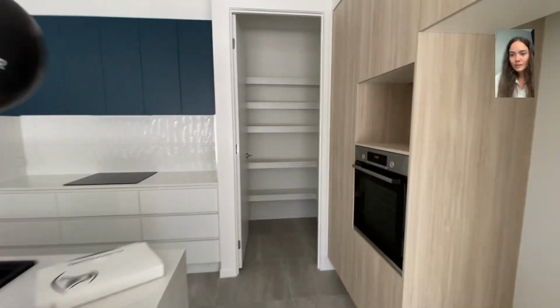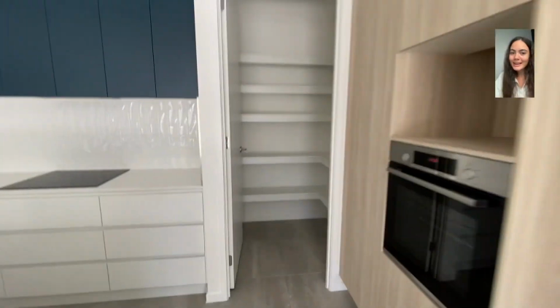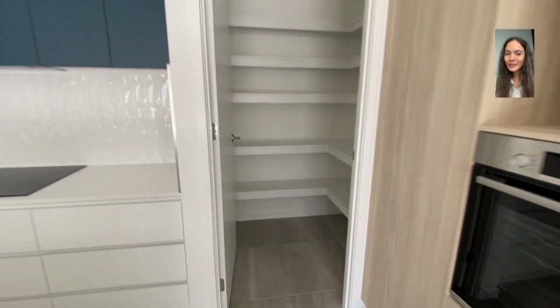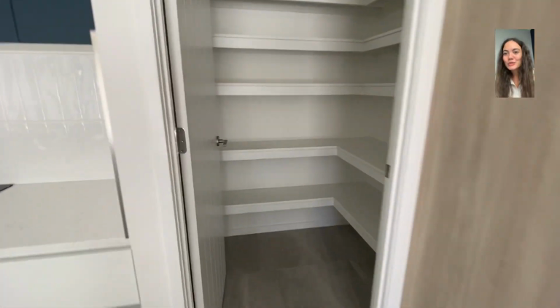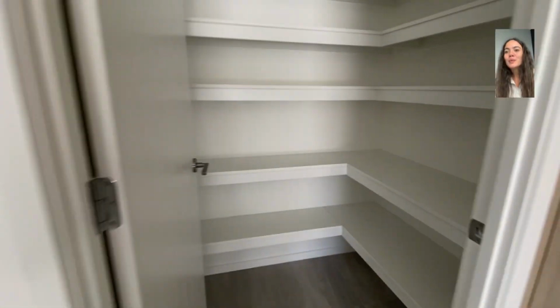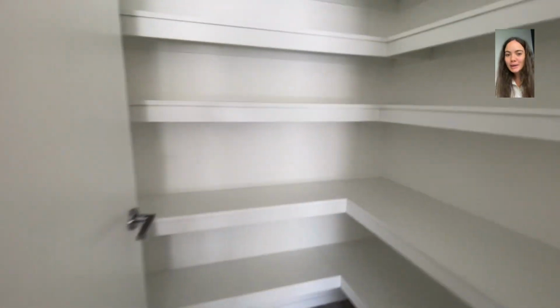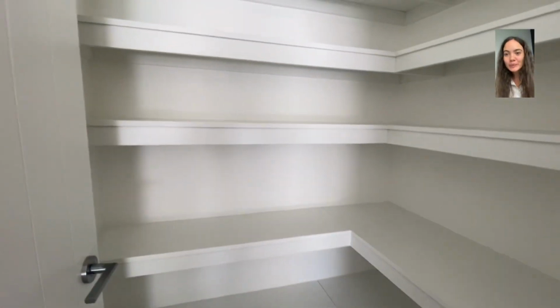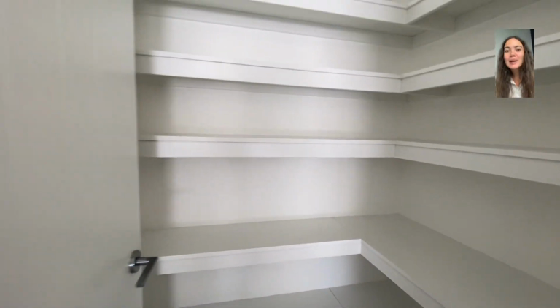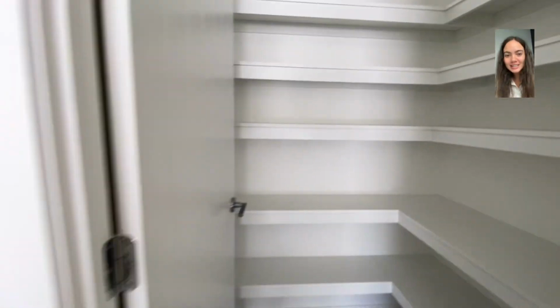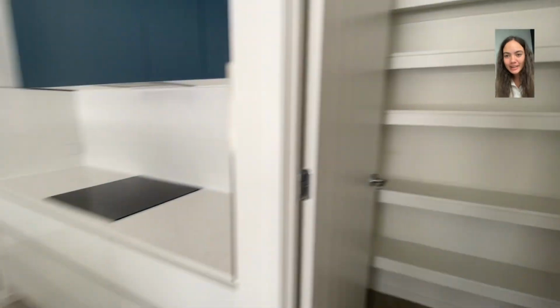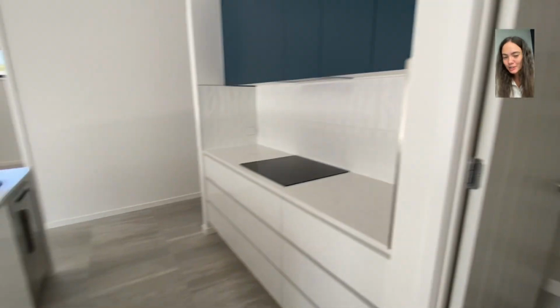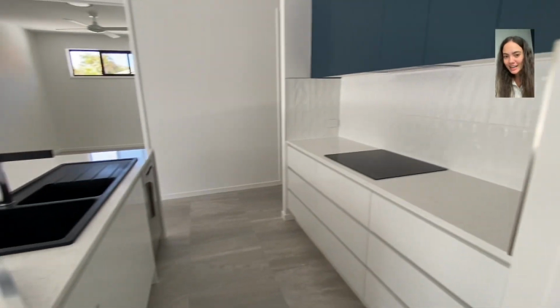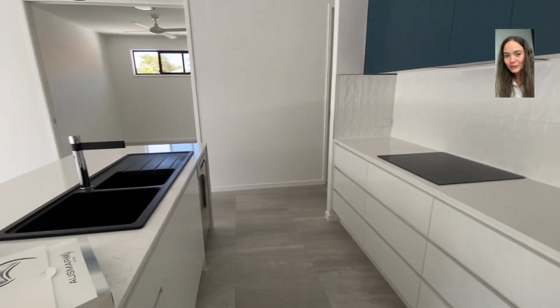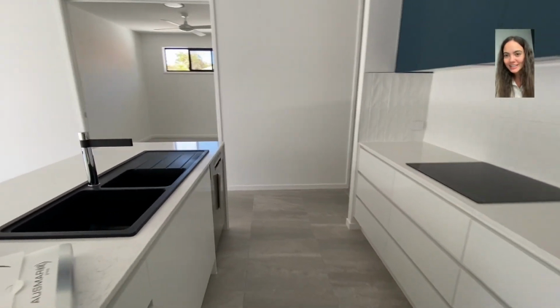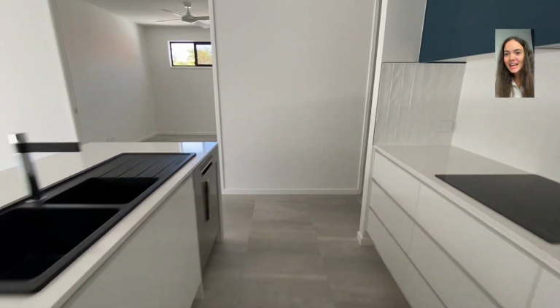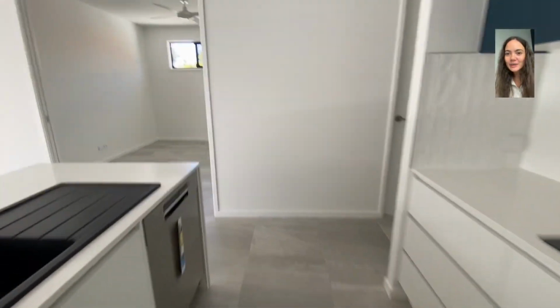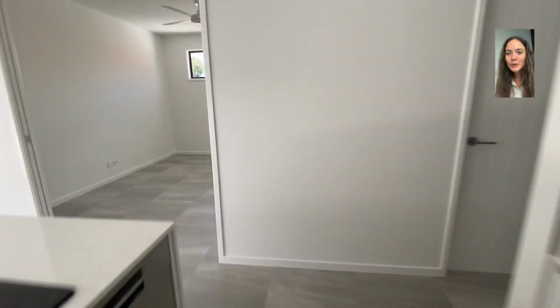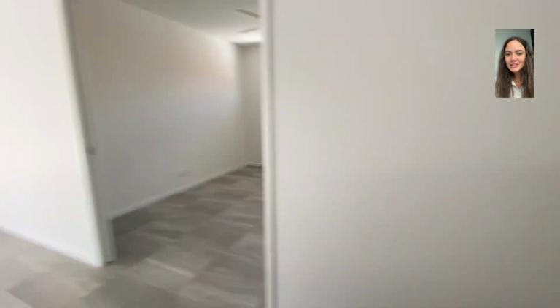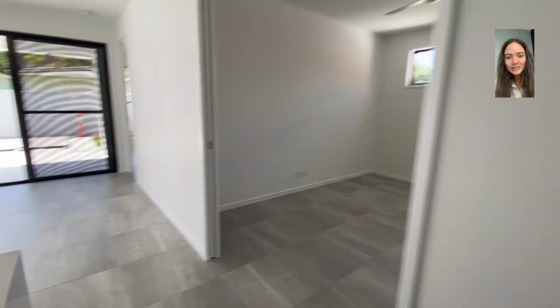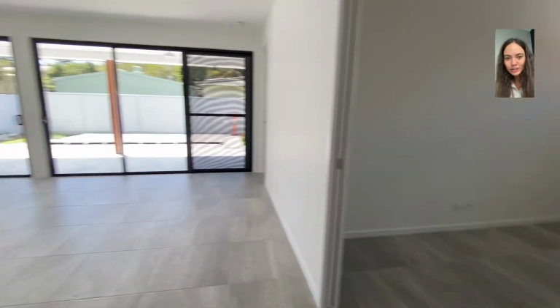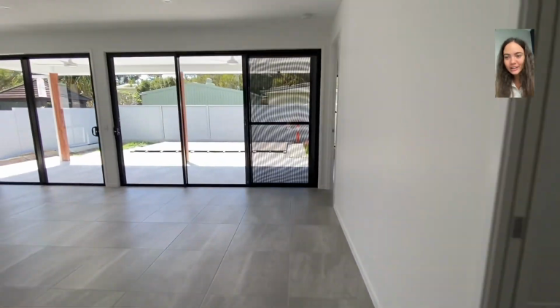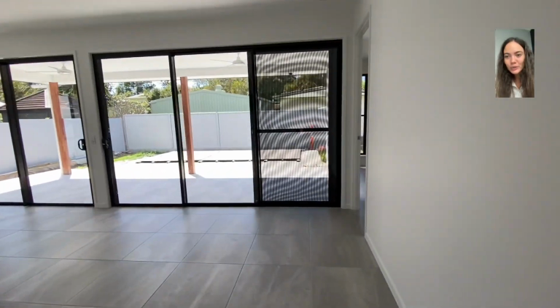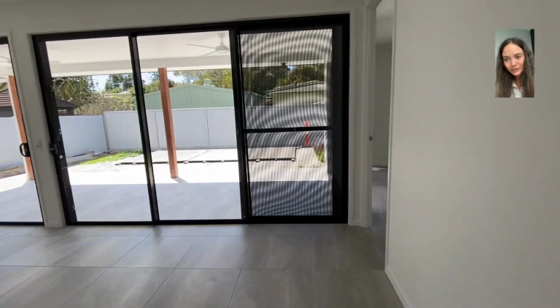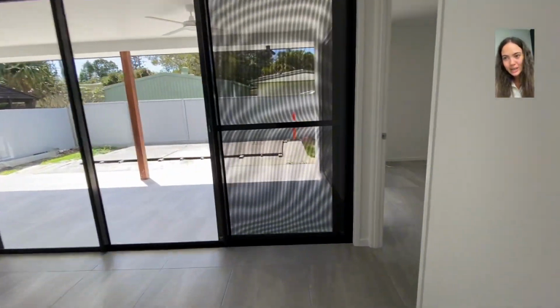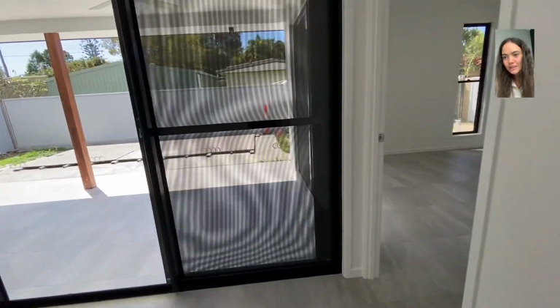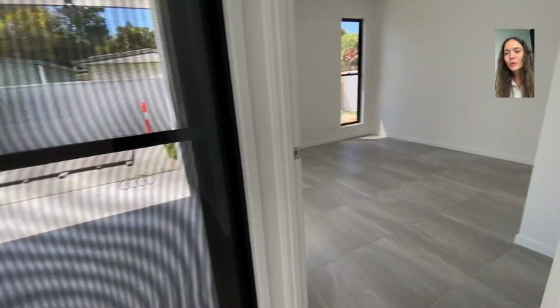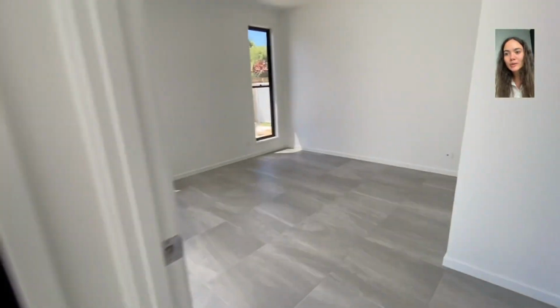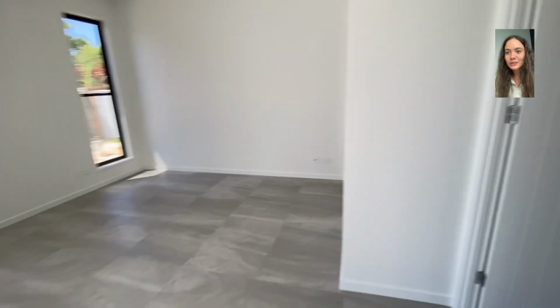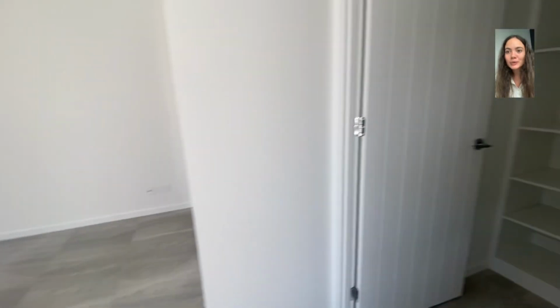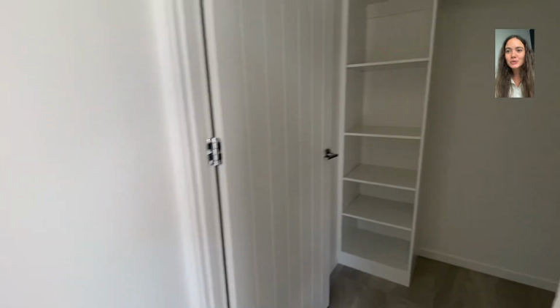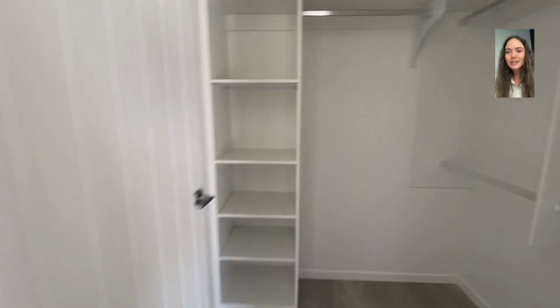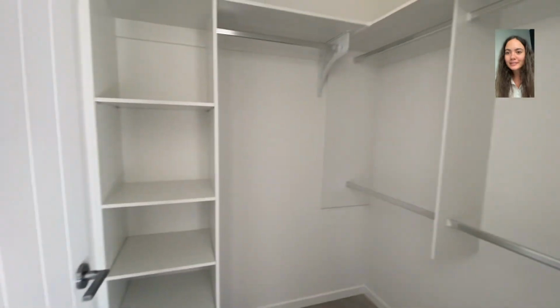We are now walking into the walk-in pantry, which has plenty of space, especially for snacks for the grandkids. And then we're walking into the parents' retreat area, which also features a massive walk-in robe. And look at all that storage space — we love that.